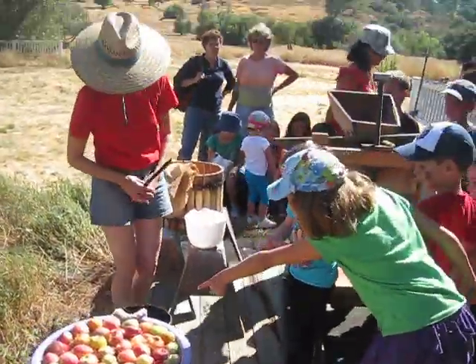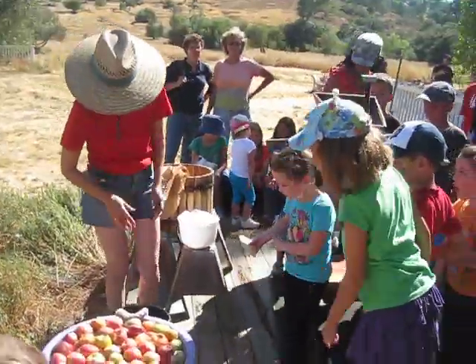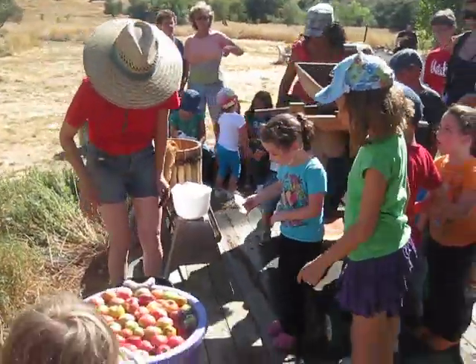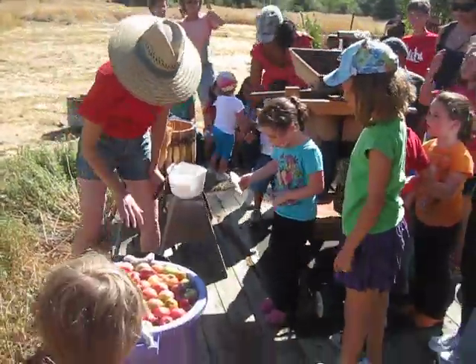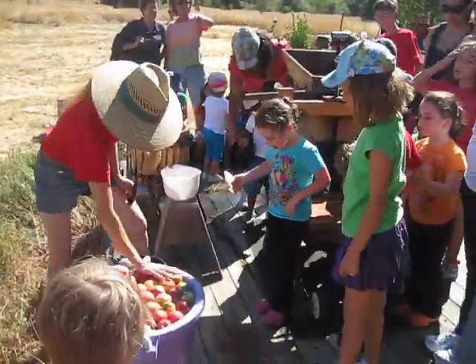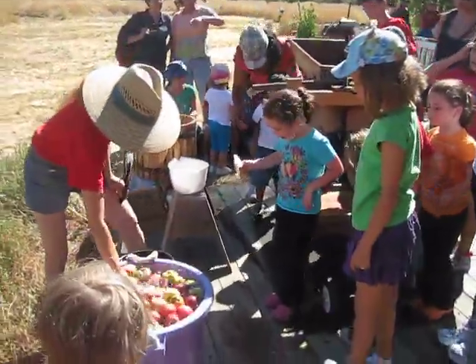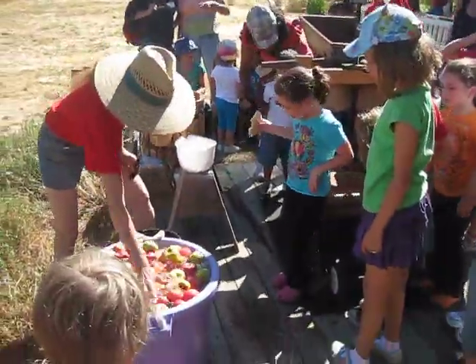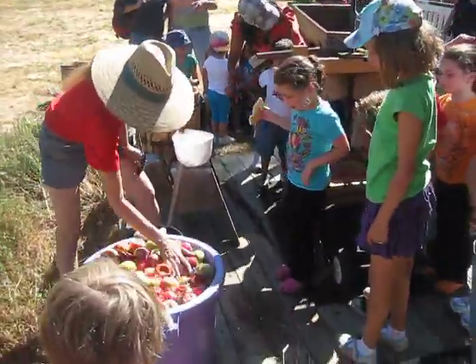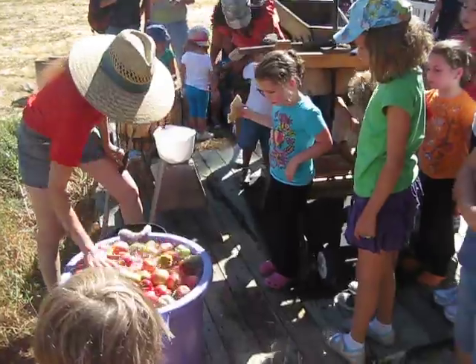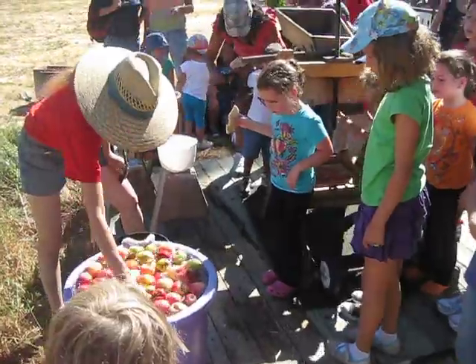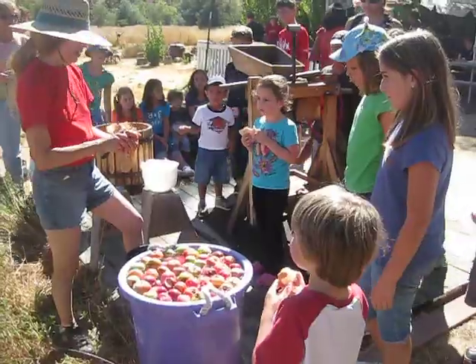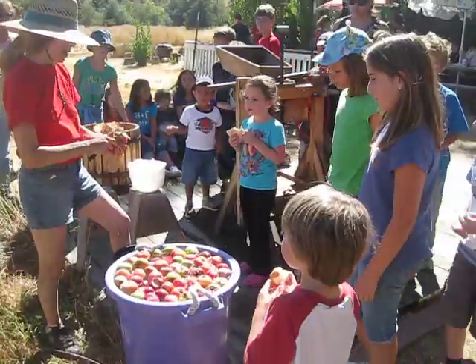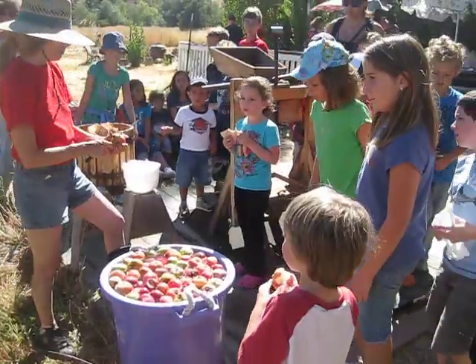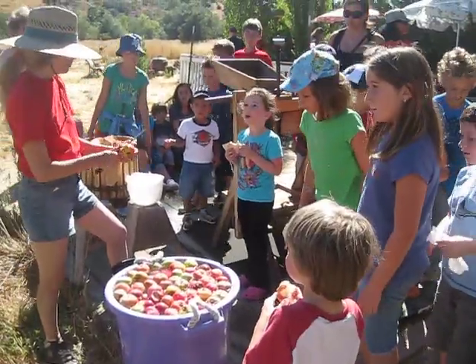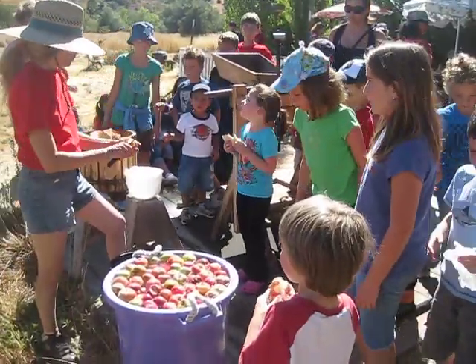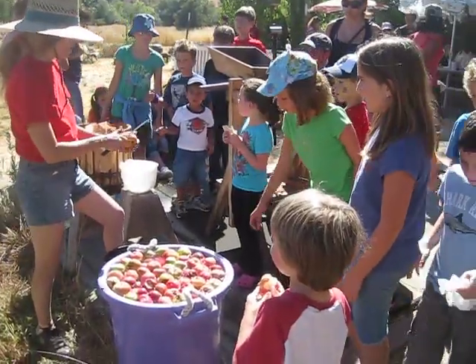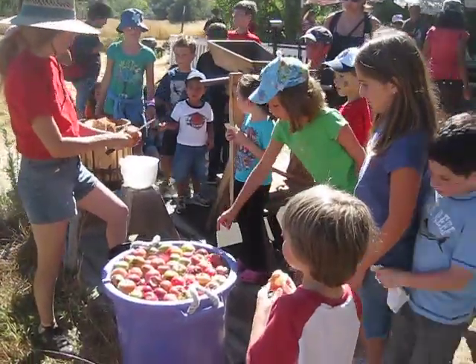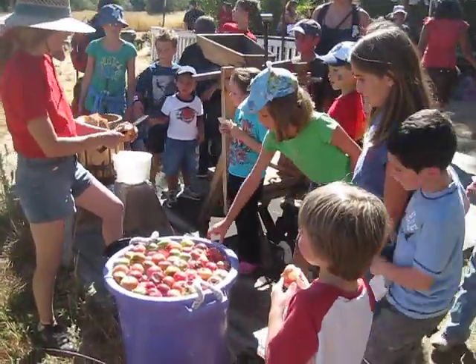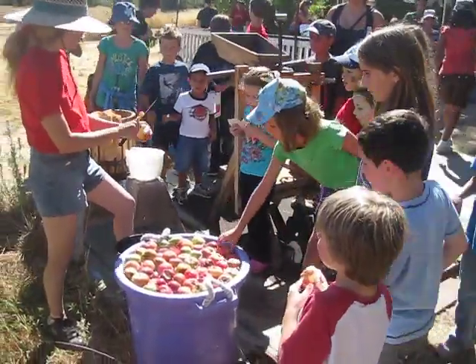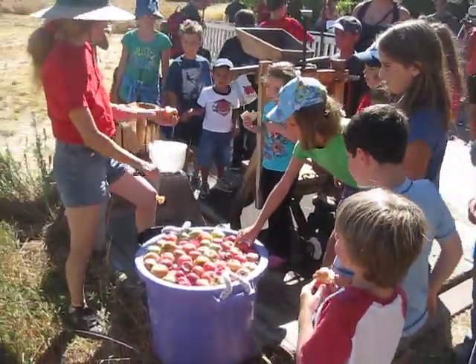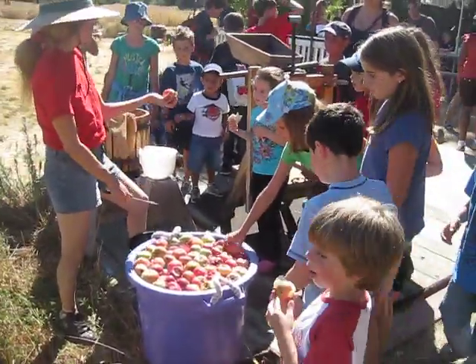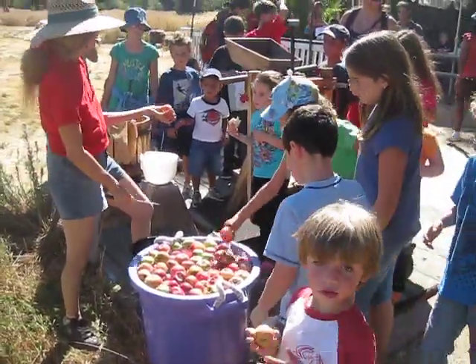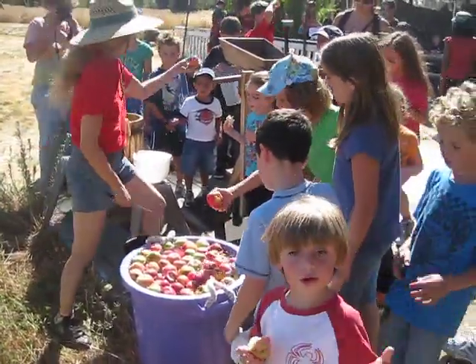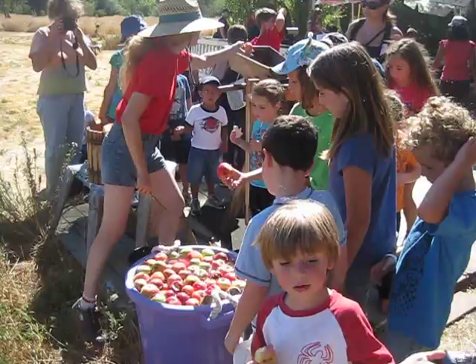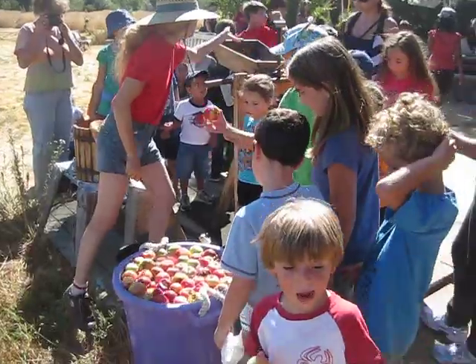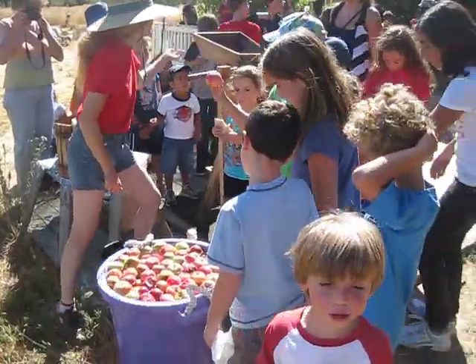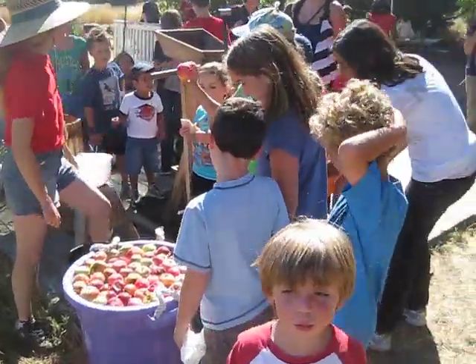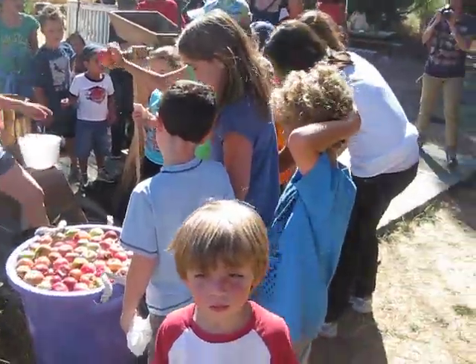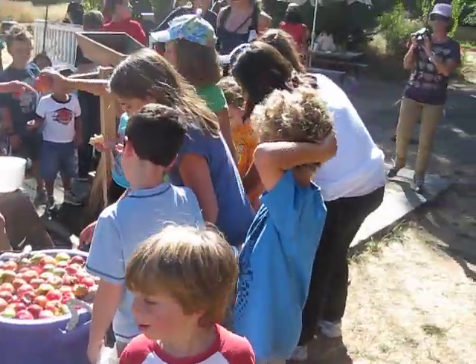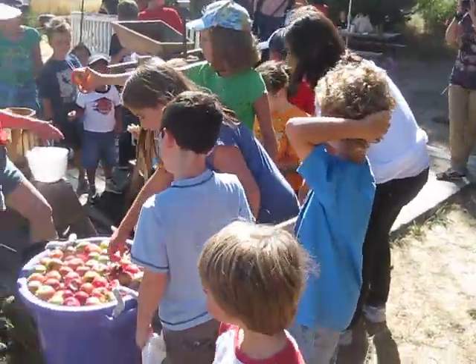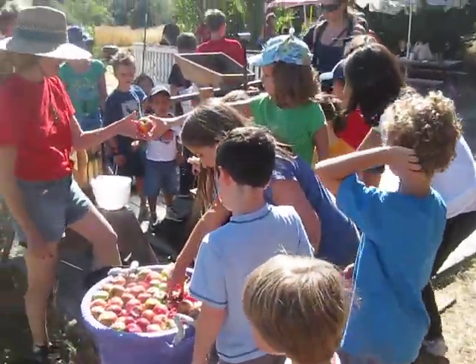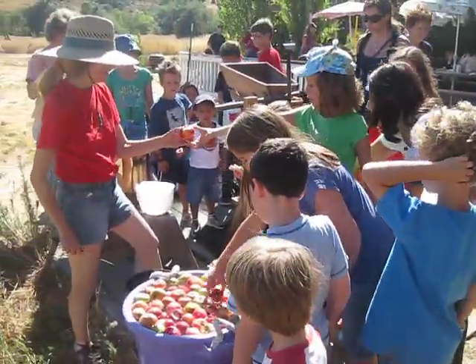Oh yeah, it goes on the top. You'll see, it's just on the top. We're going to make apple cider.